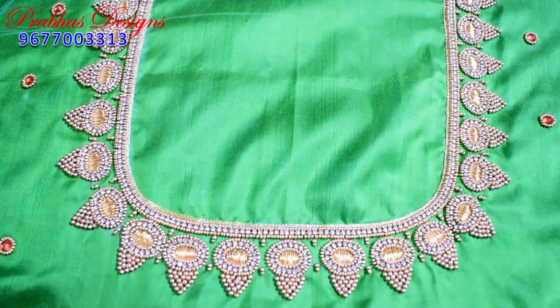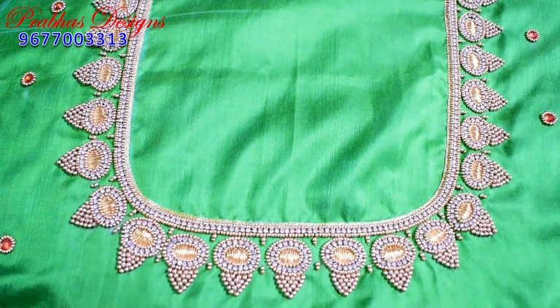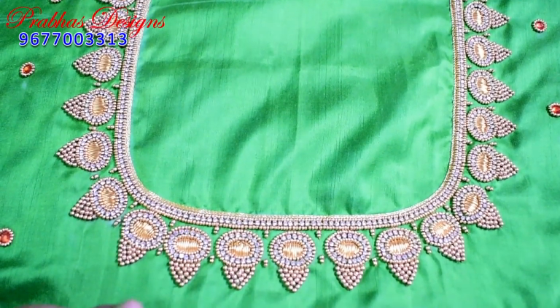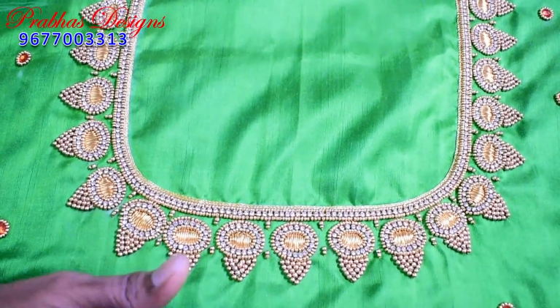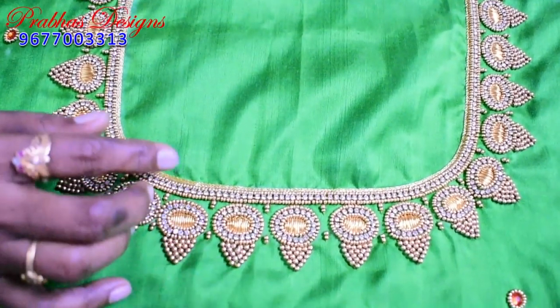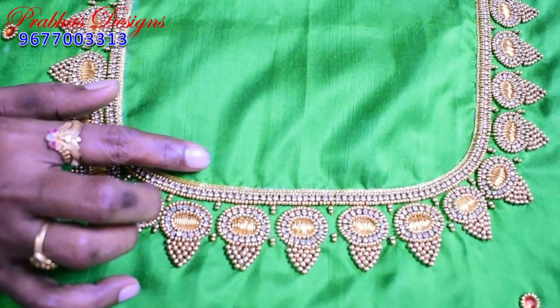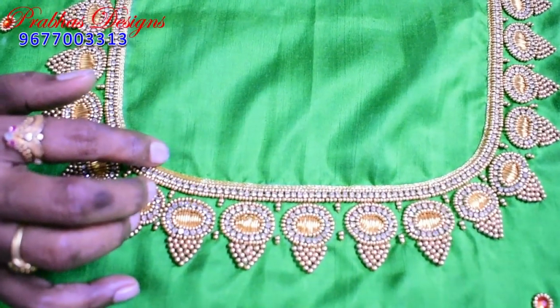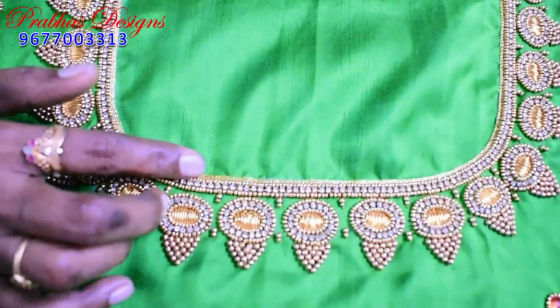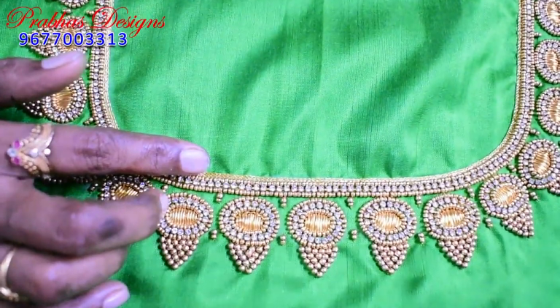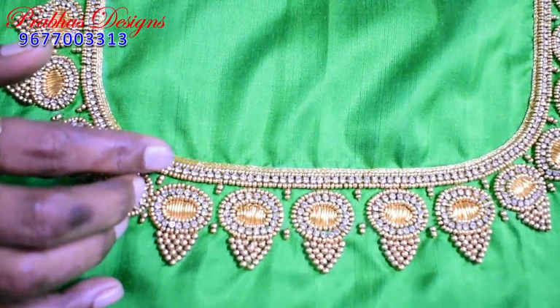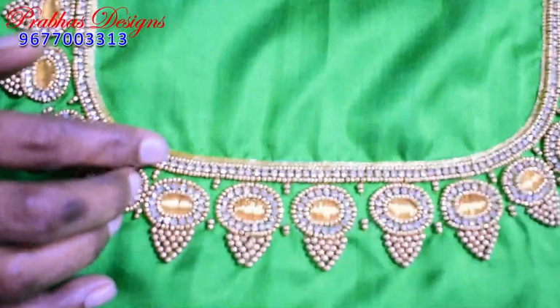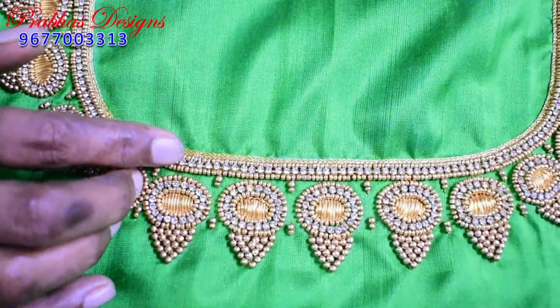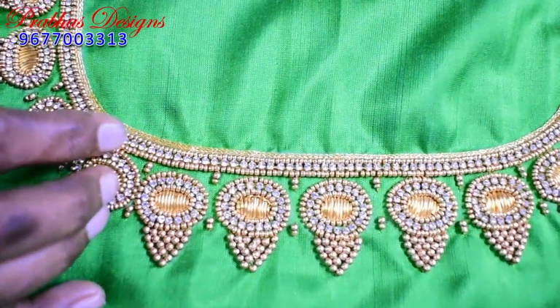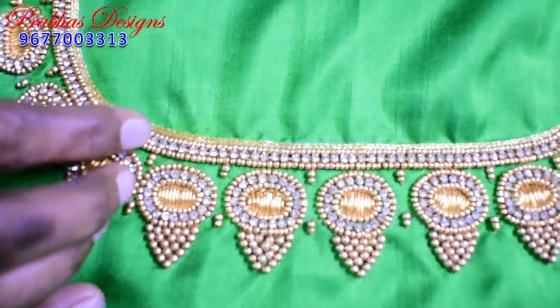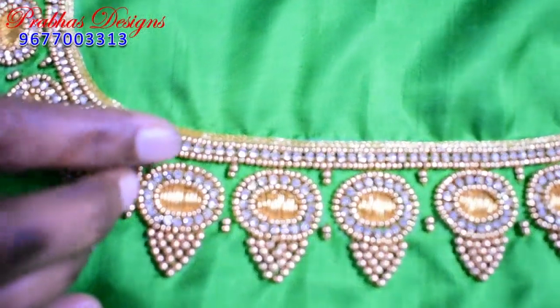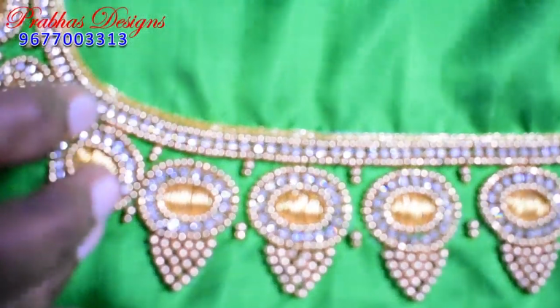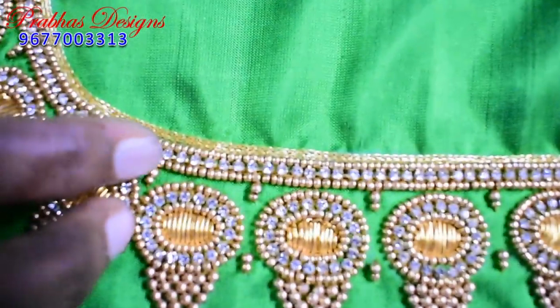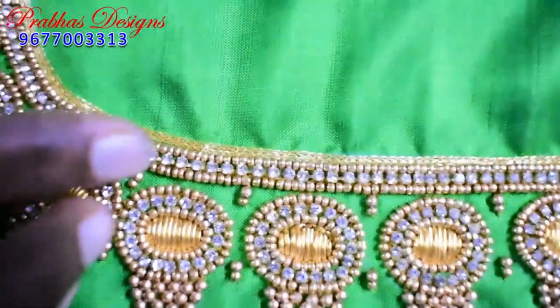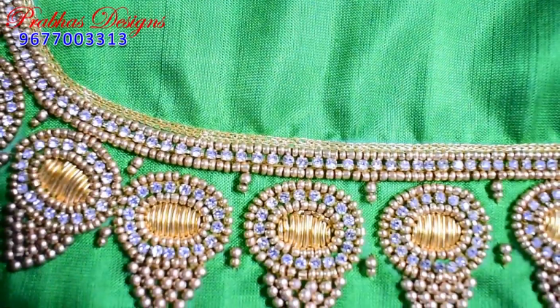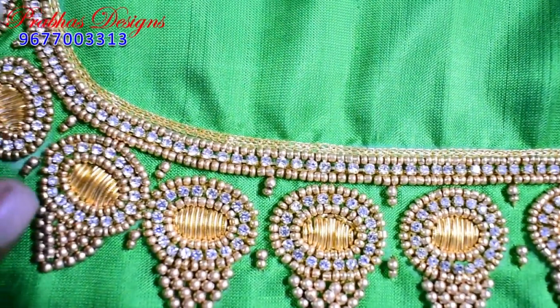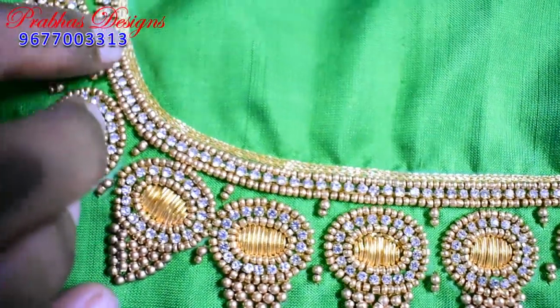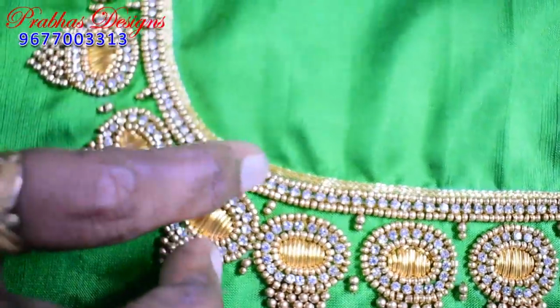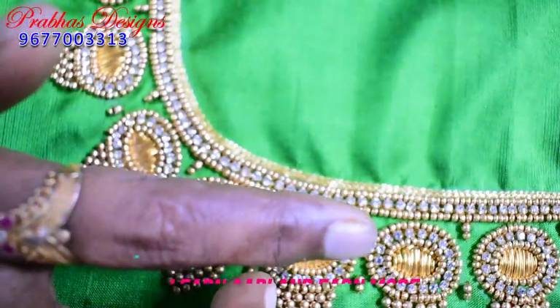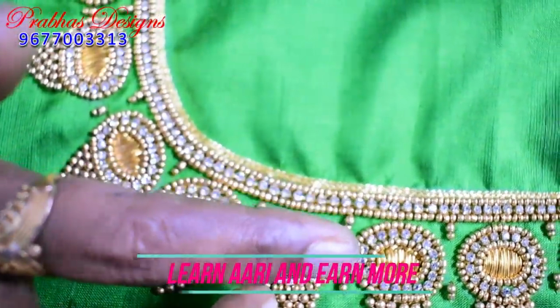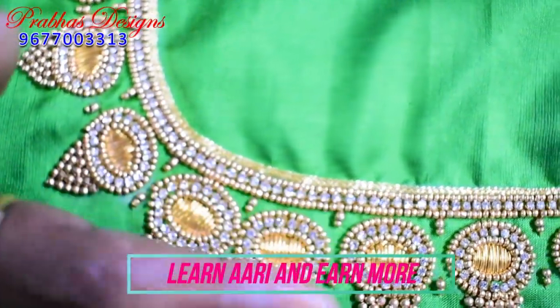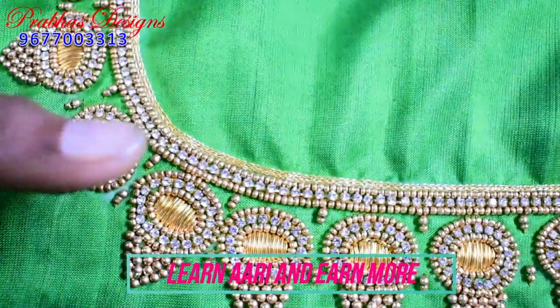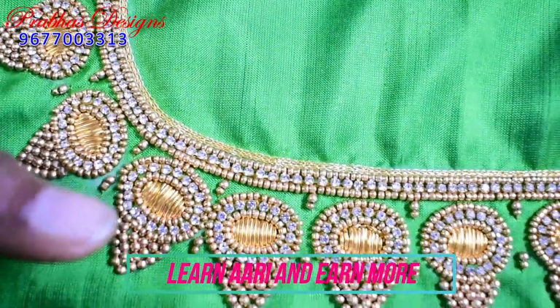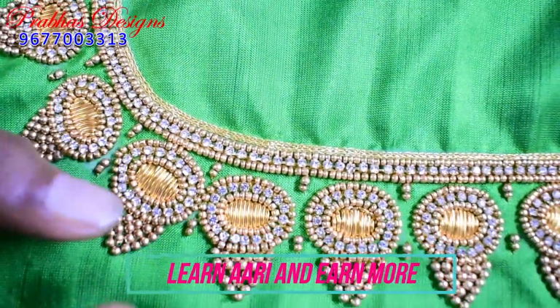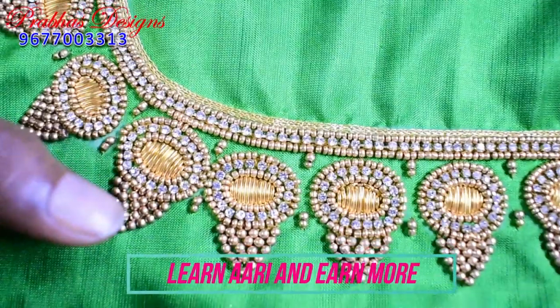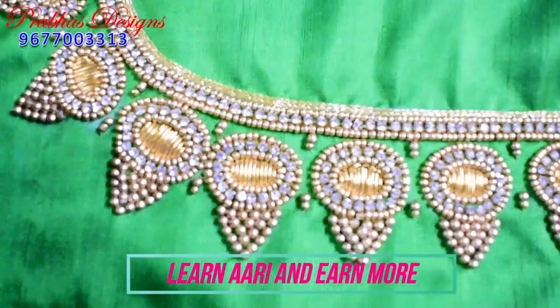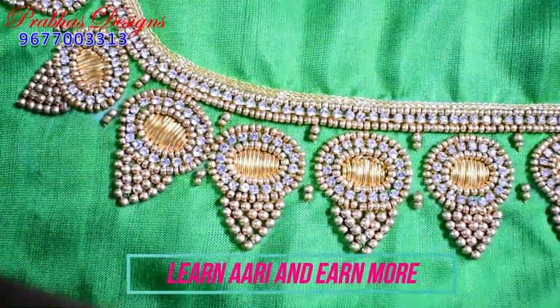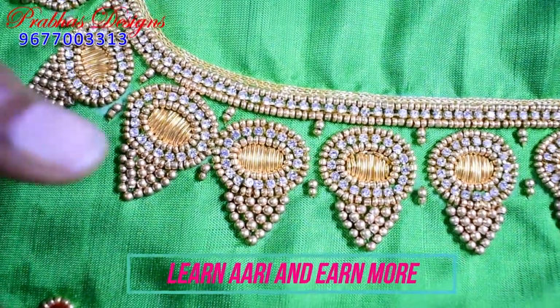To follow the same model: 2 lines of chain stitches with d-beth, 1 line of sugar beads, 1 line of stone lace, 1 line of sugar beads. This is the same model — you can follow the same model.